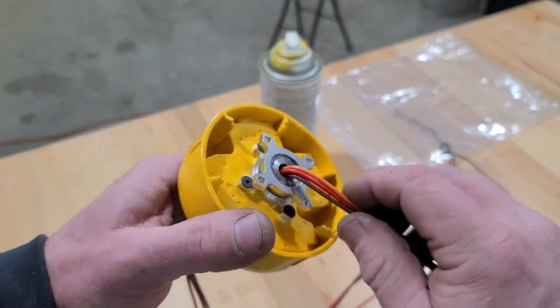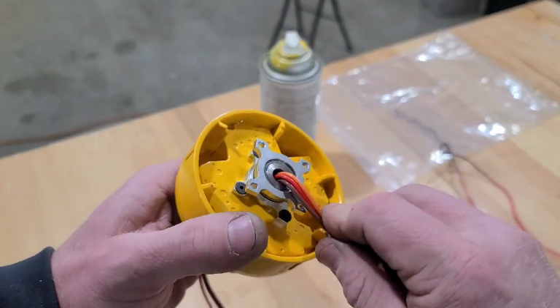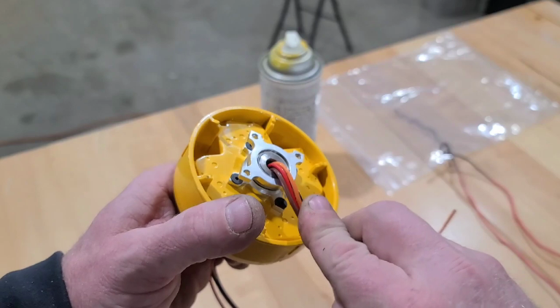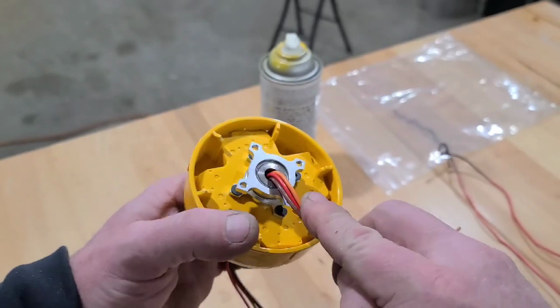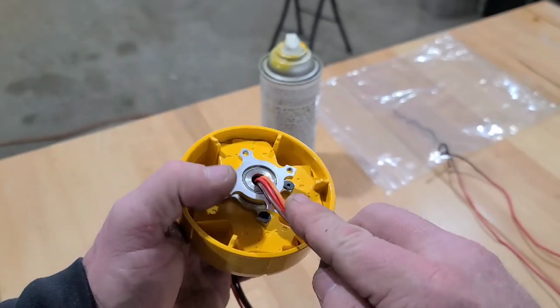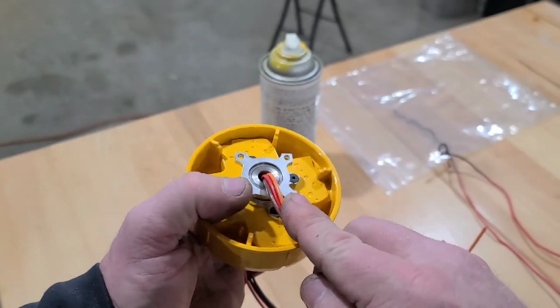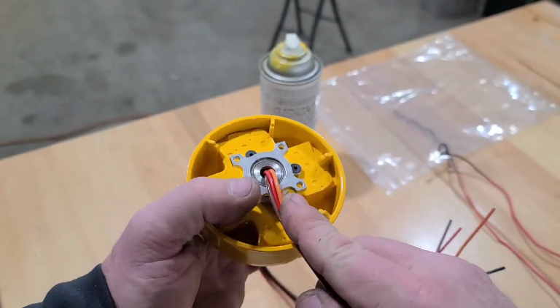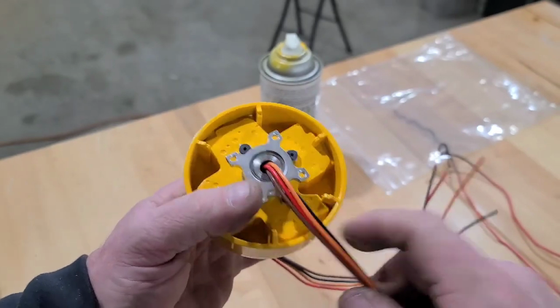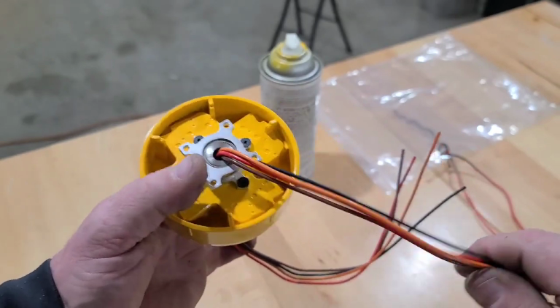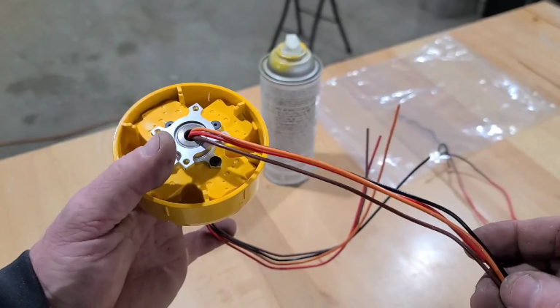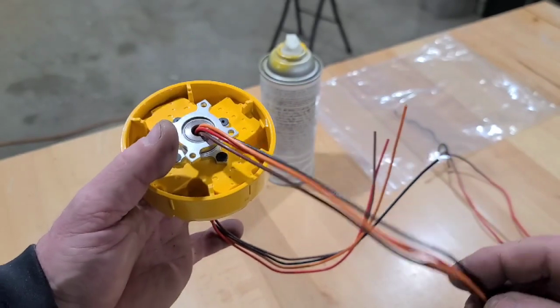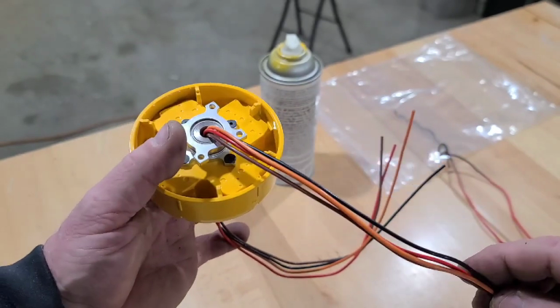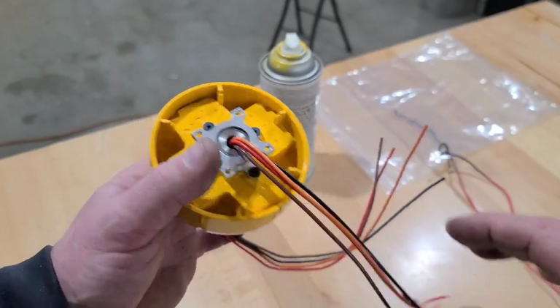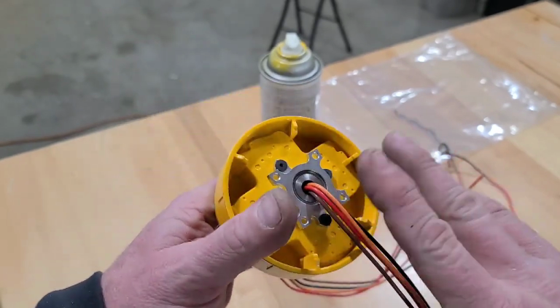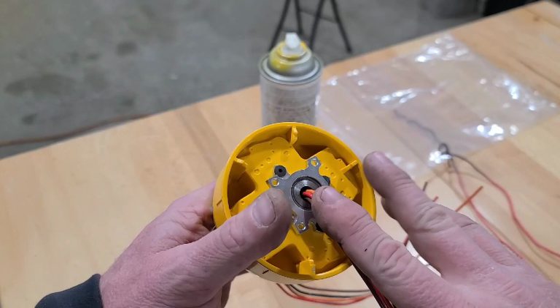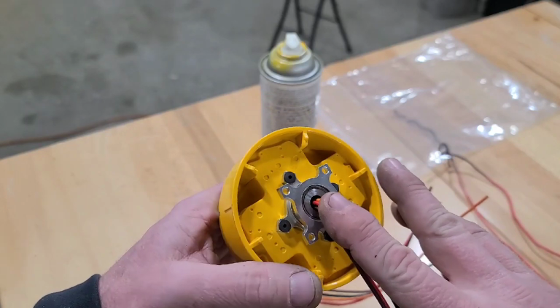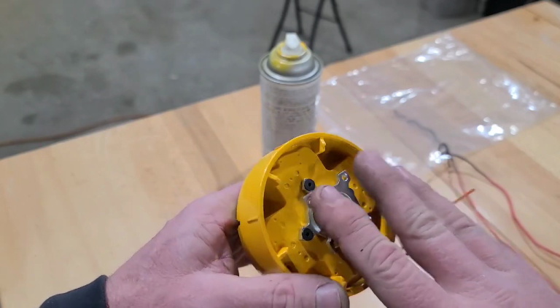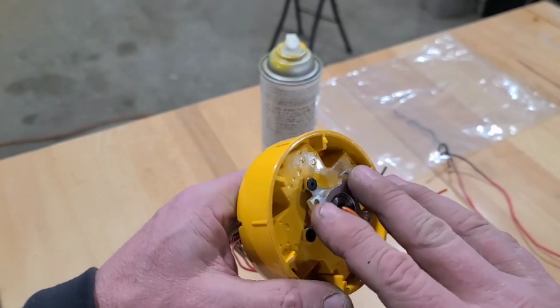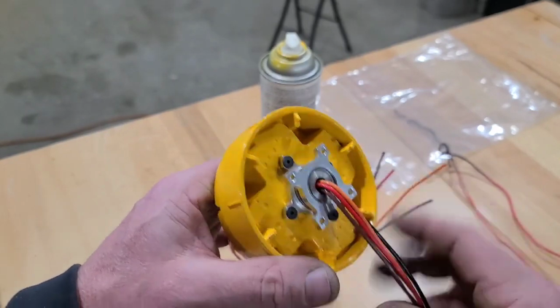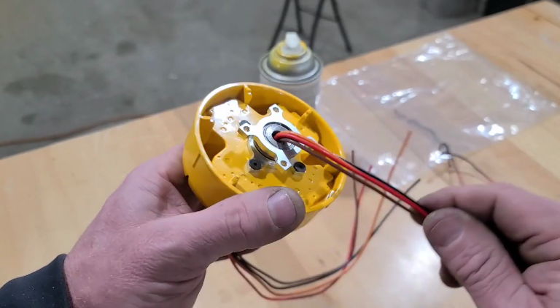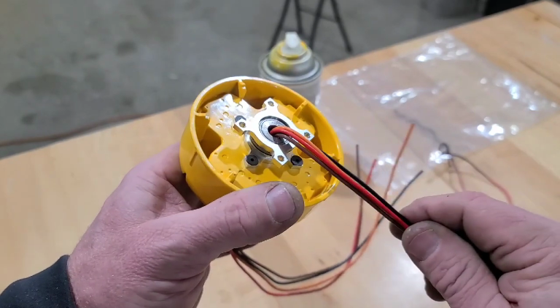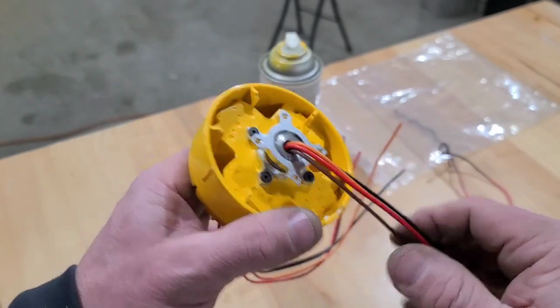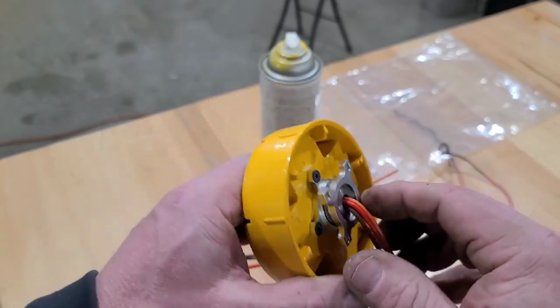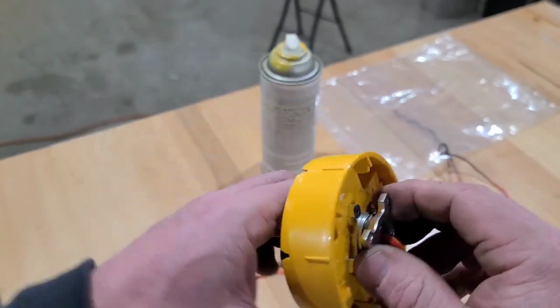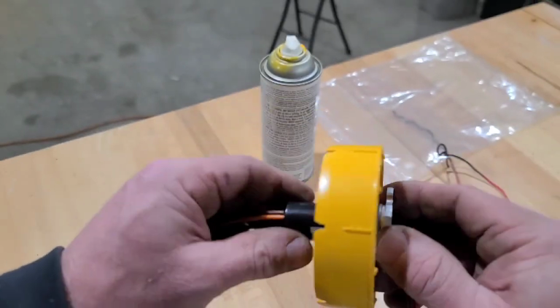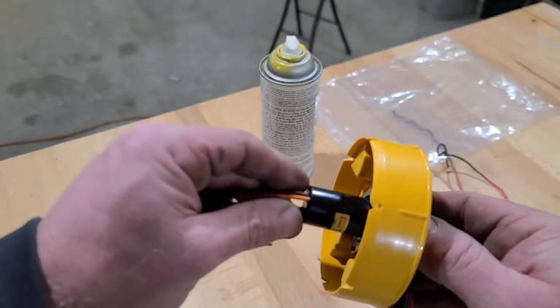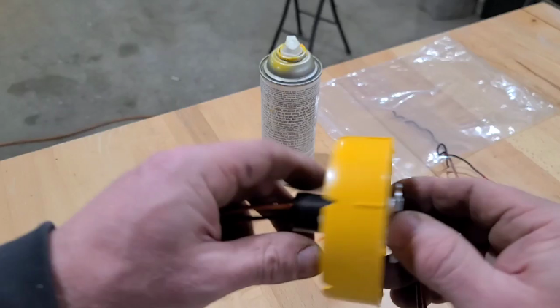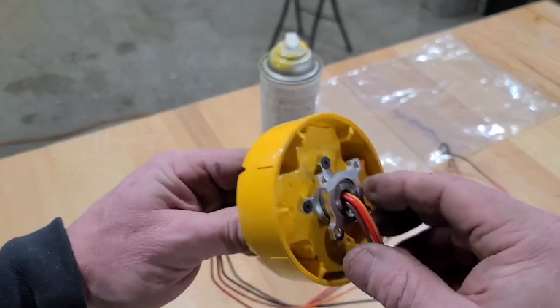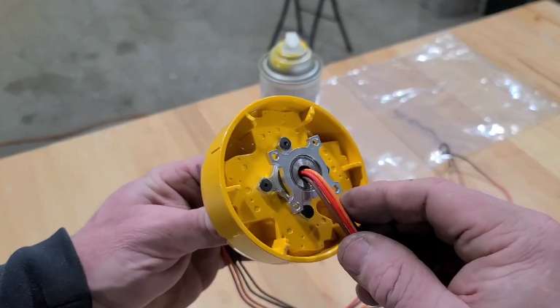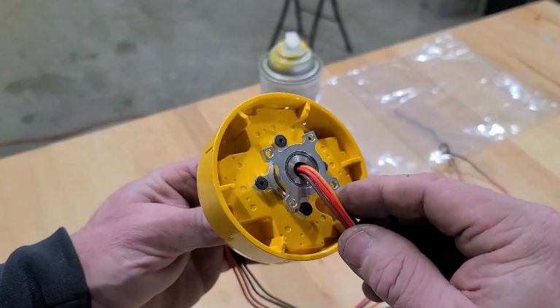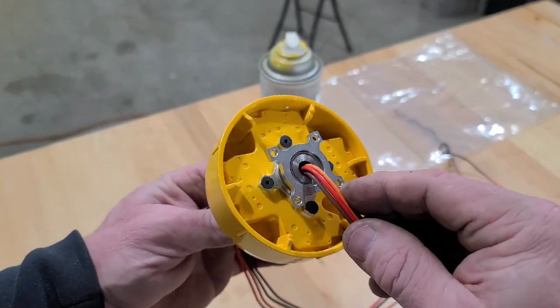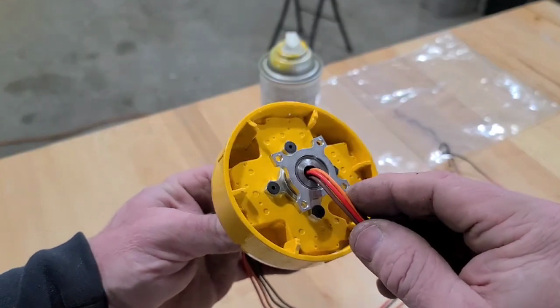Those will get wired to an ESC — both sets will get wired to an ESC. It's probably plenty heavy; I probably should have gone with a lighter one — these wires are pretty heavy — but anyway, go big or go home.